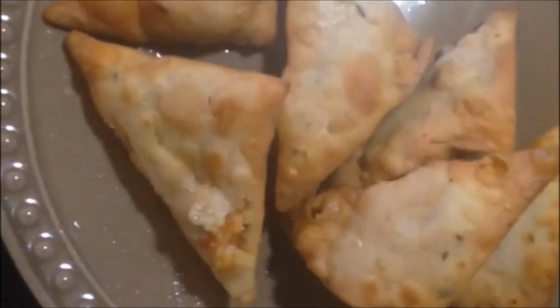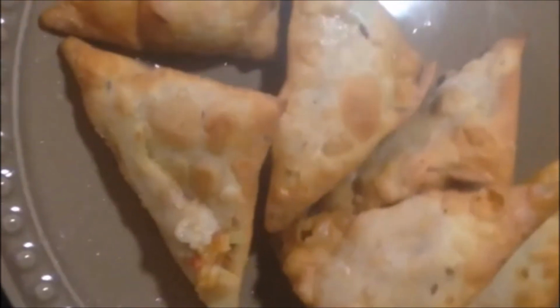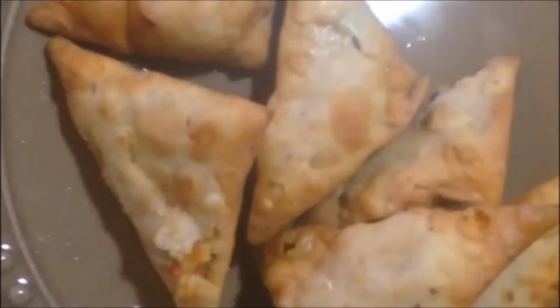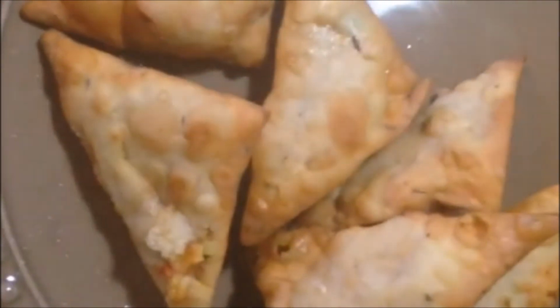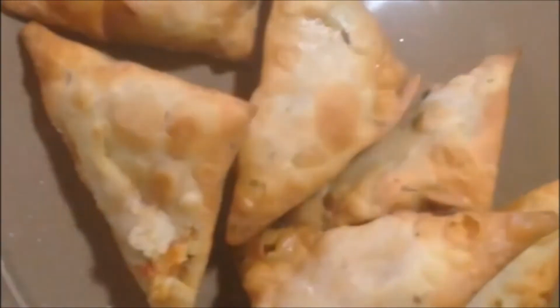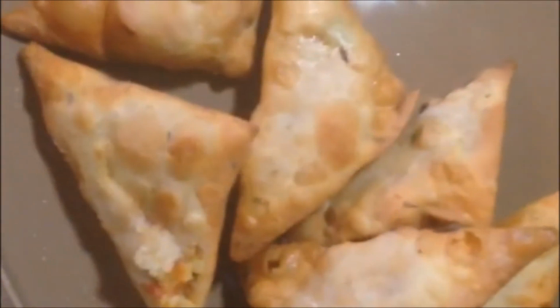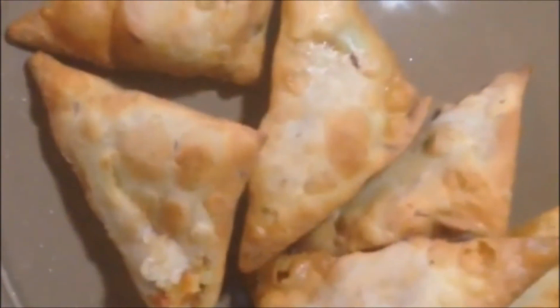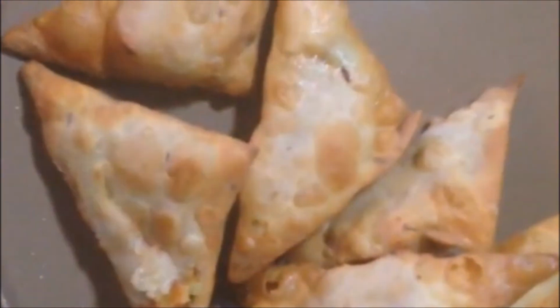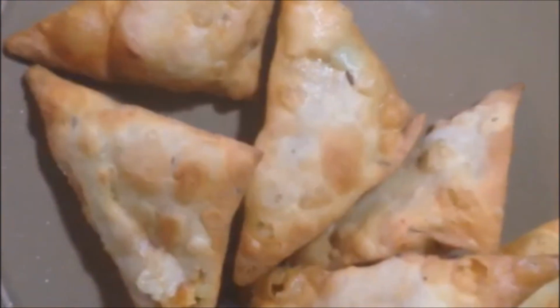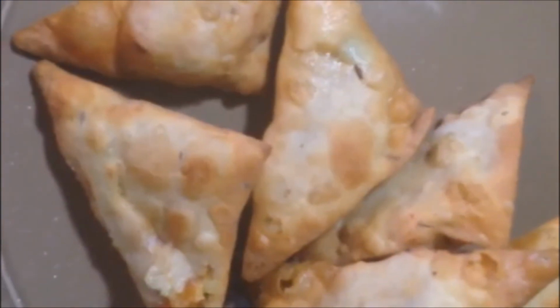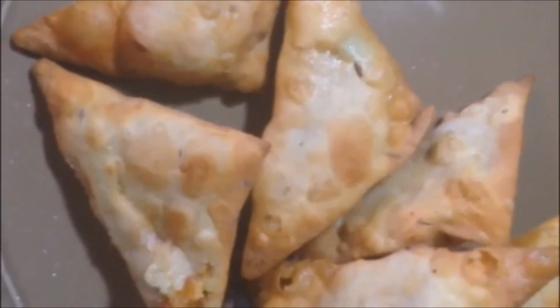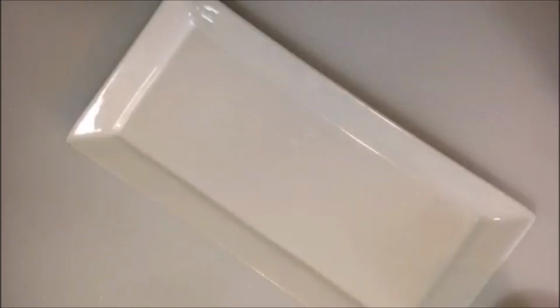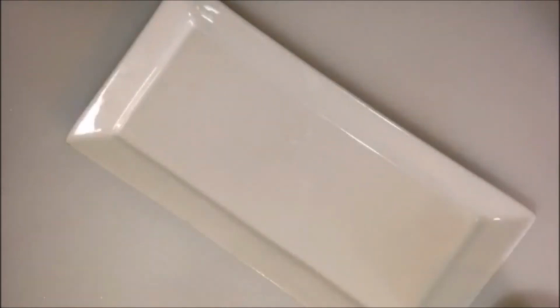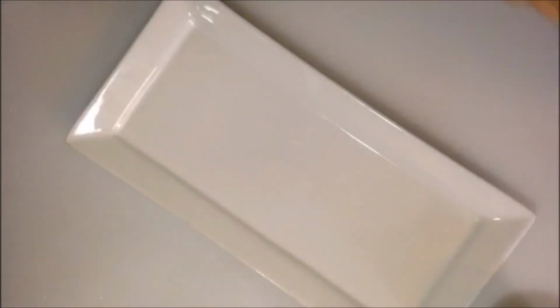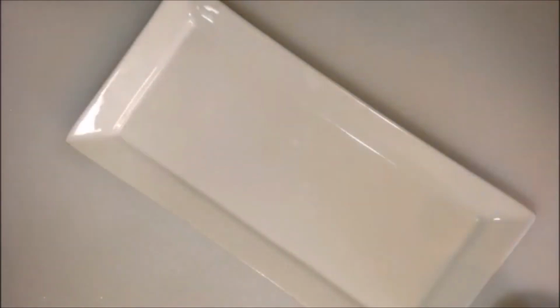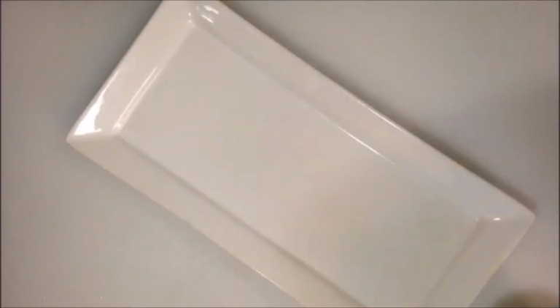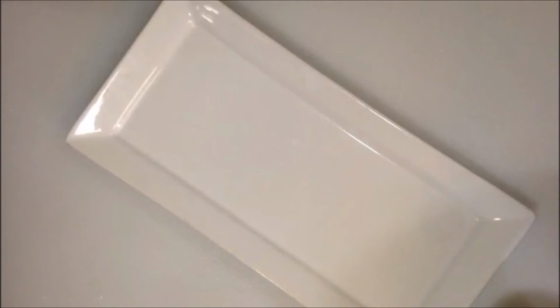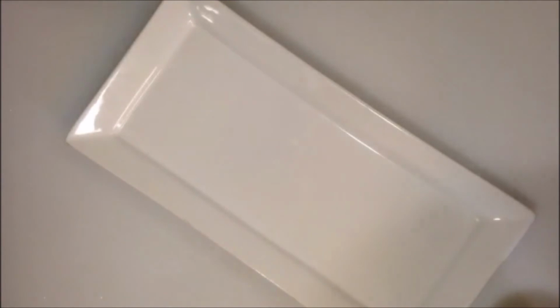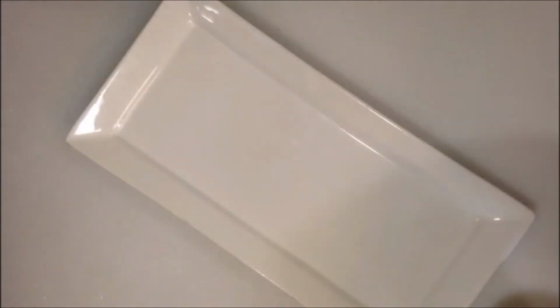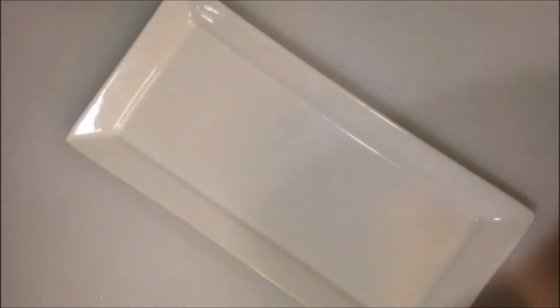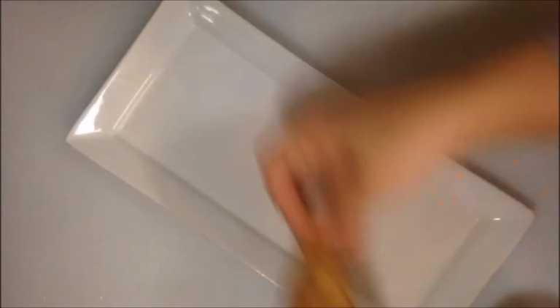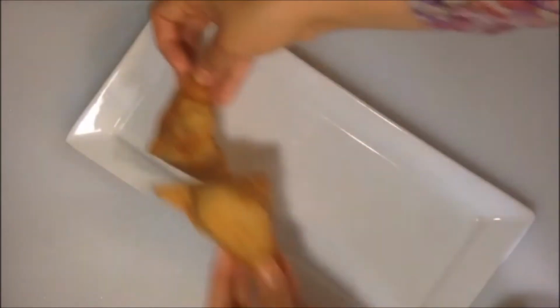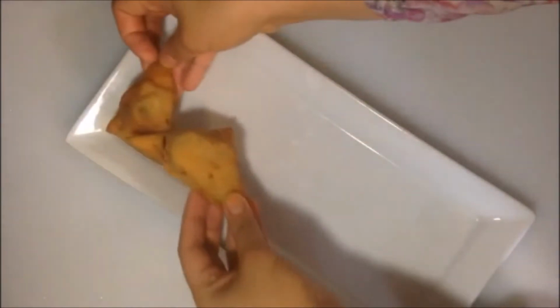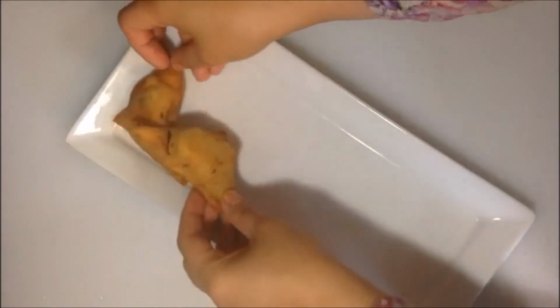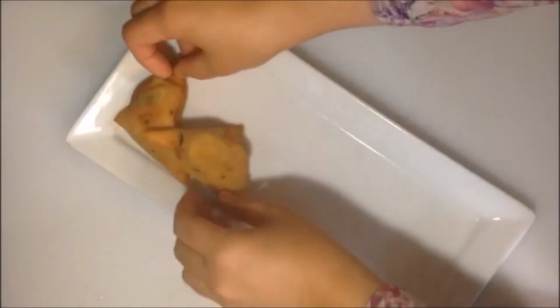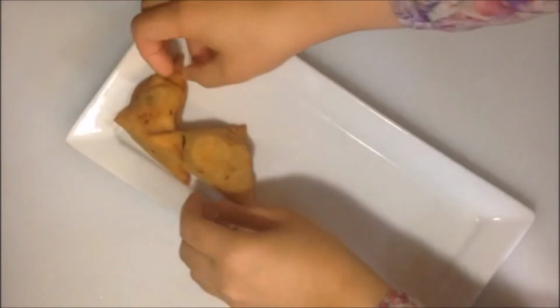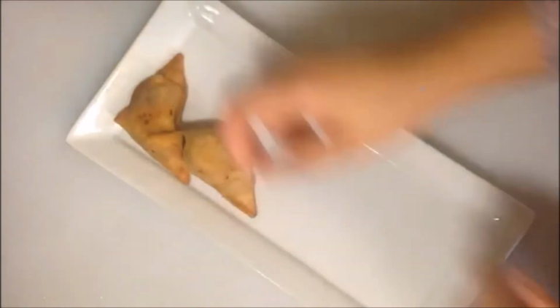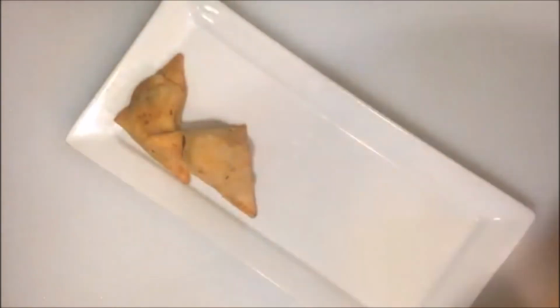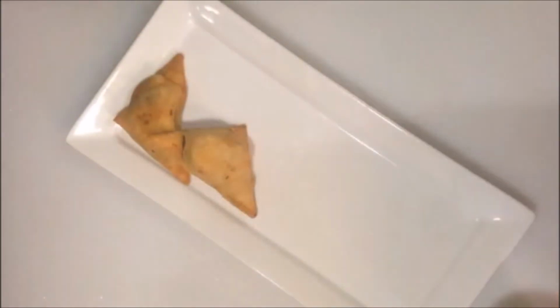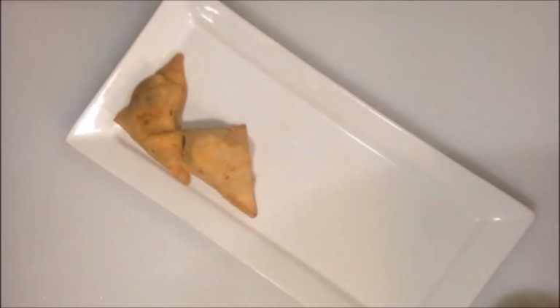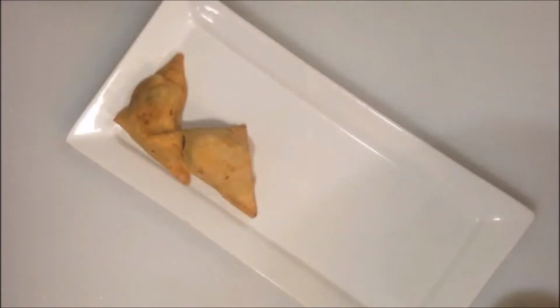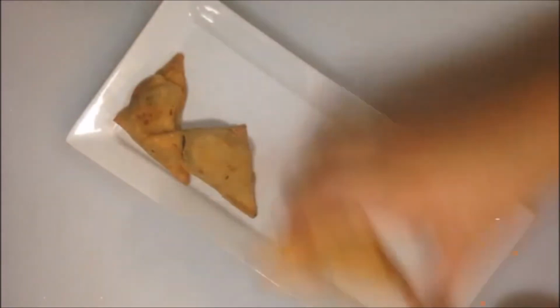Look how nice those look — so yummy, crunchy, appetizing and delicious. Go ahead and get tongs to take them out, let go of the excess oil, shake it off, and place them either on a paper towel or just on a plate. Now I'm going to serve them onto my serving dish.